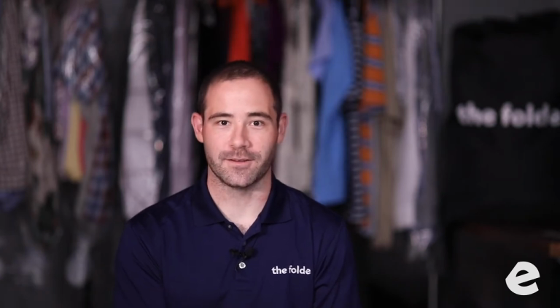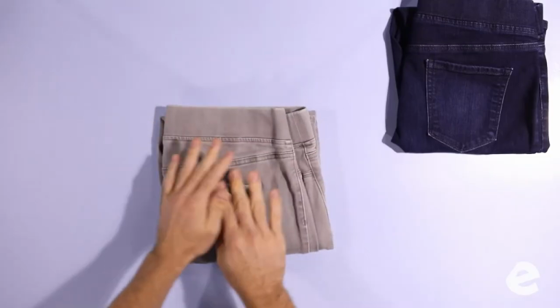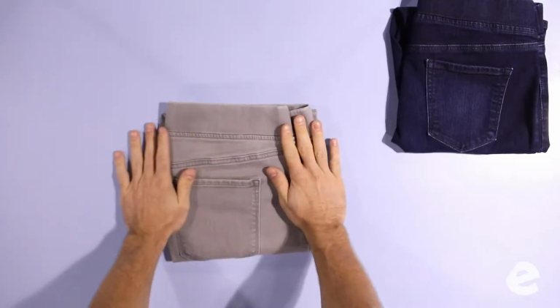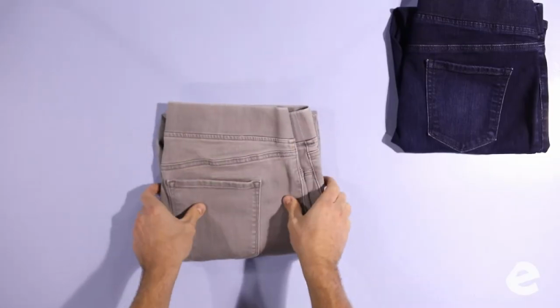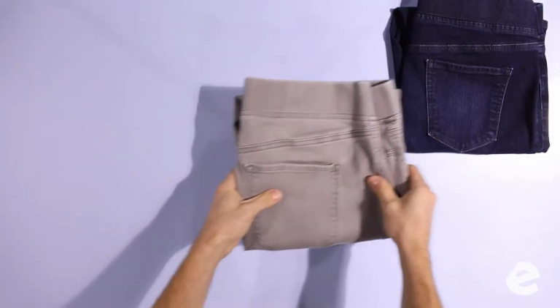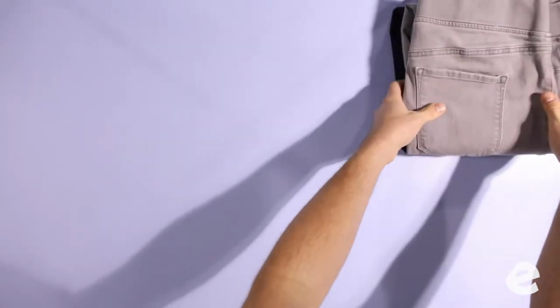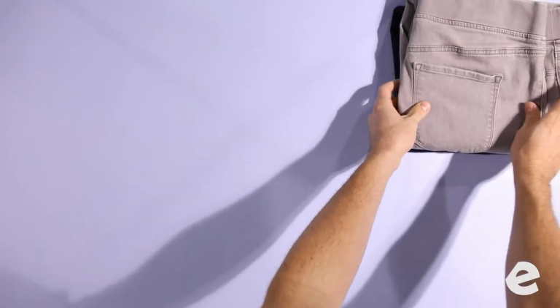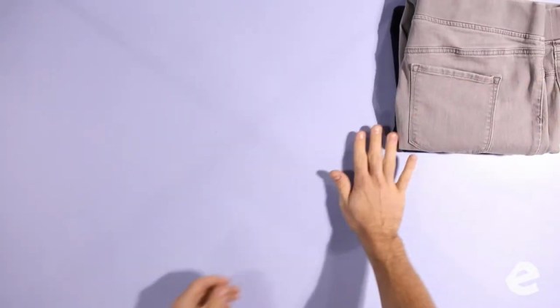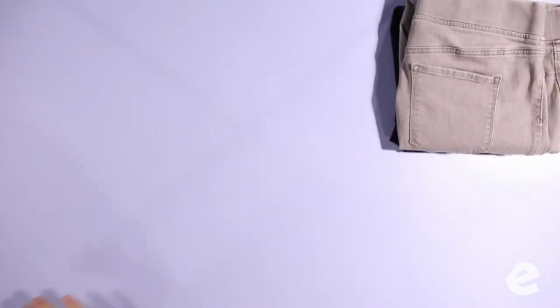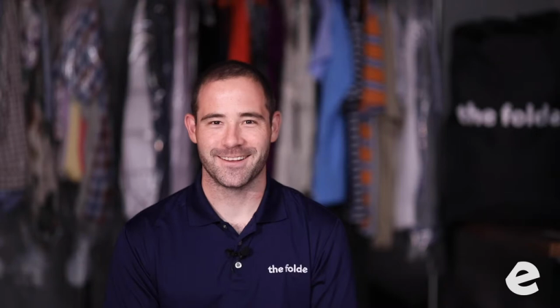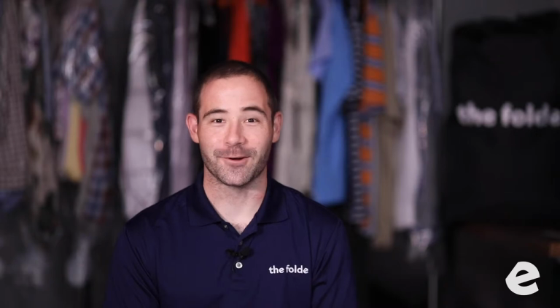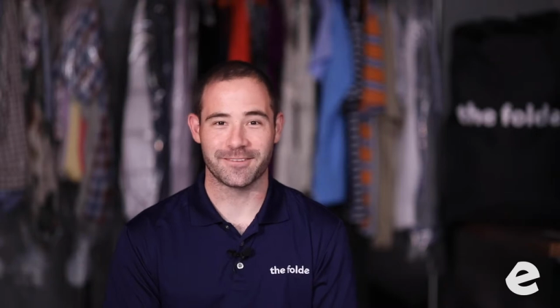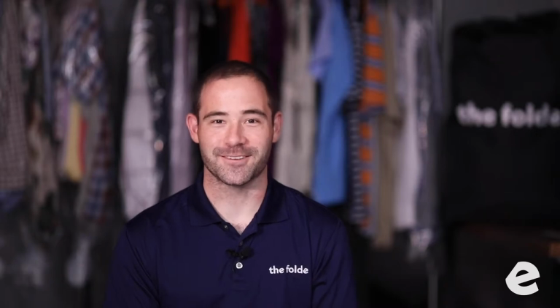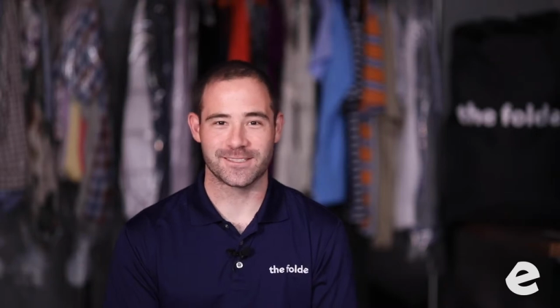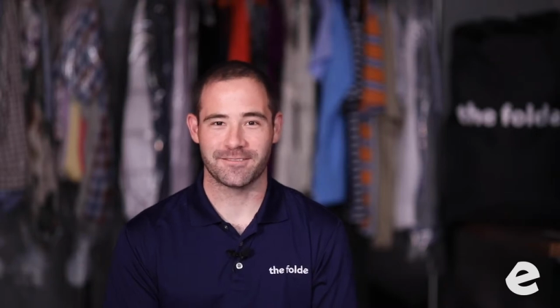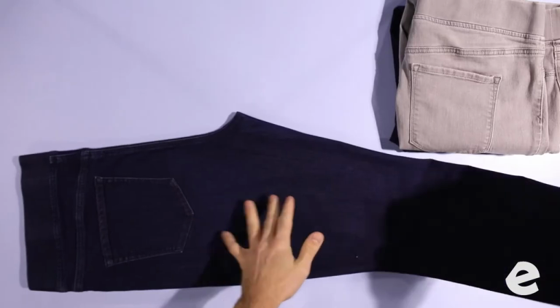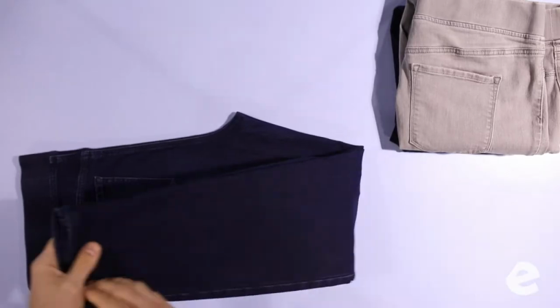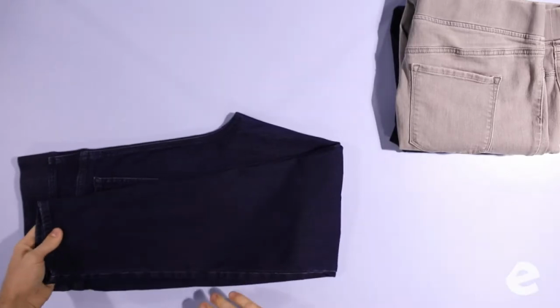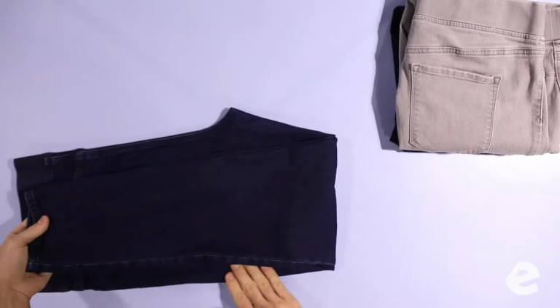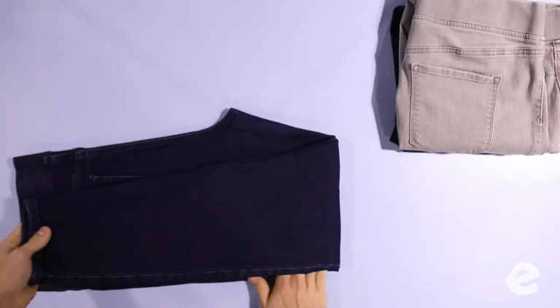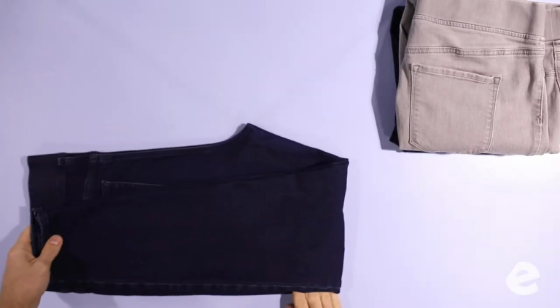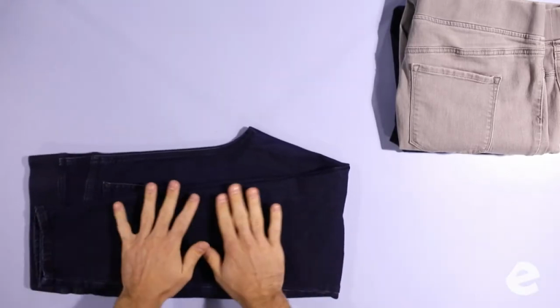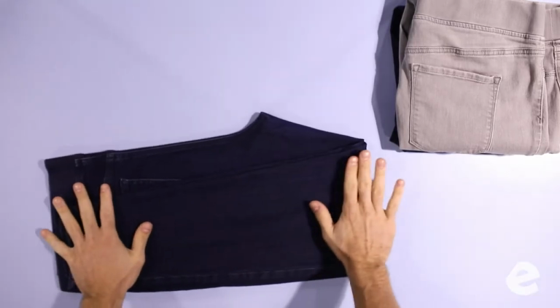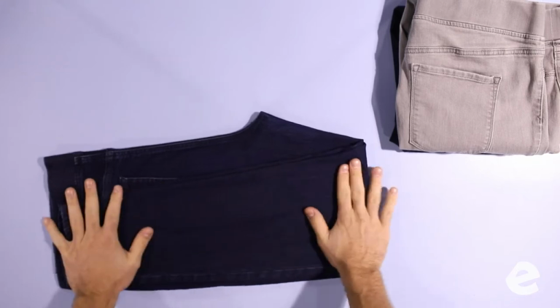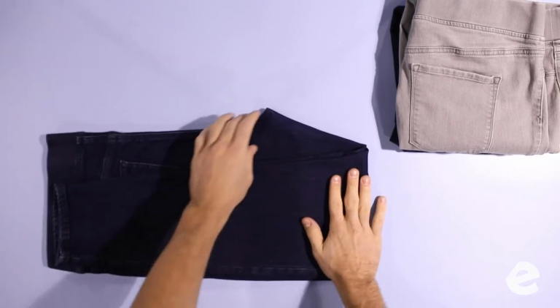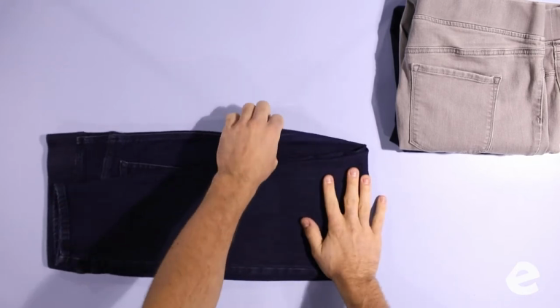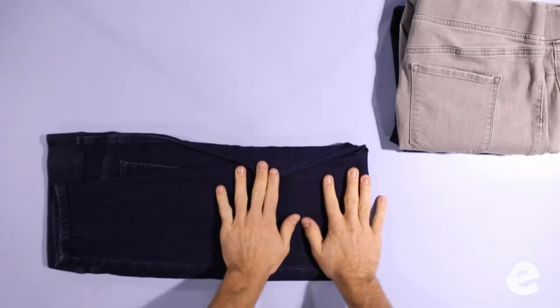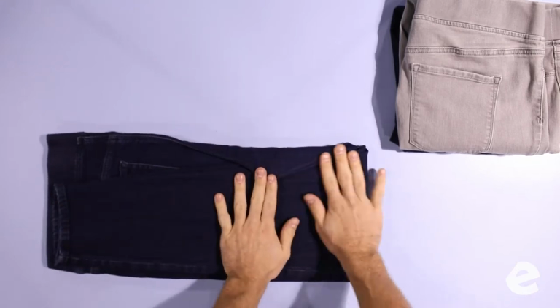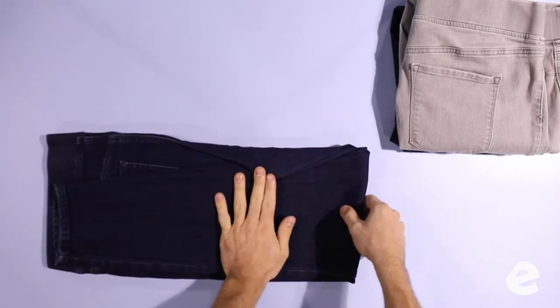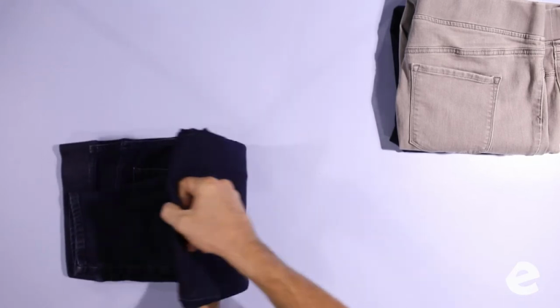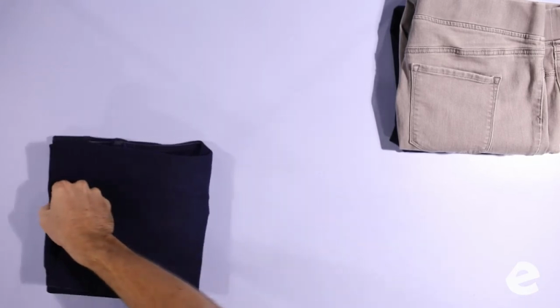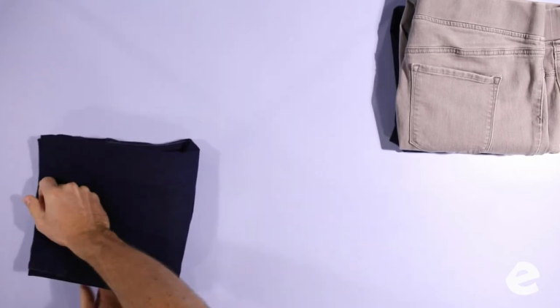You can smooth it out when you put it on the pile. Now we're getting a little faster — once in half, tuck the crotch seam, and once in half again. That's it. When you're folding the pants in half, make sure the back pockets are facing out.